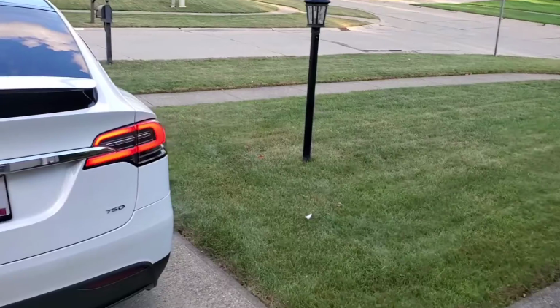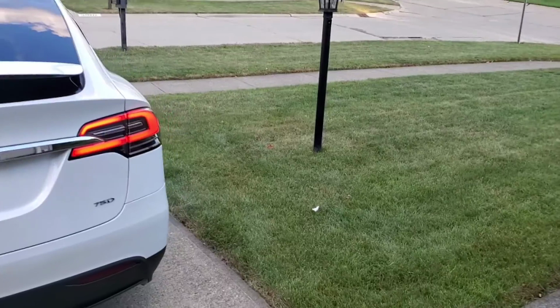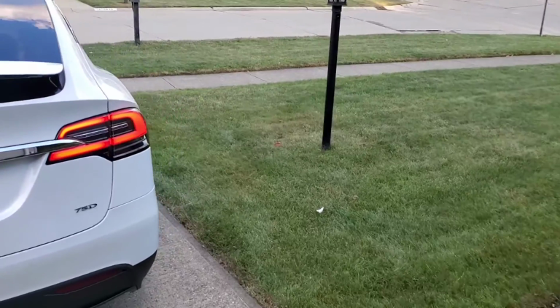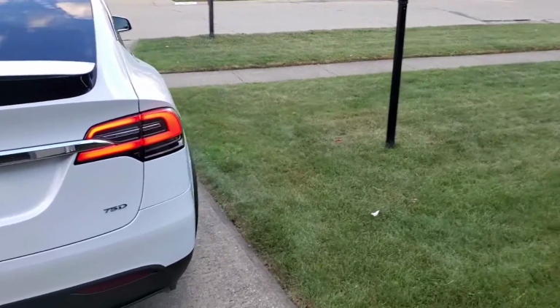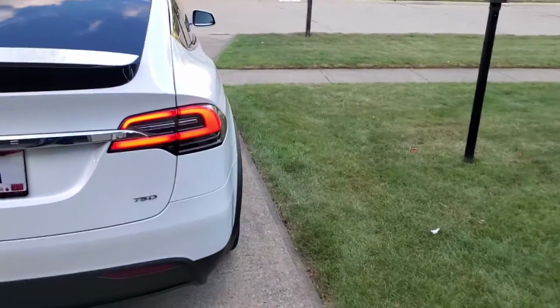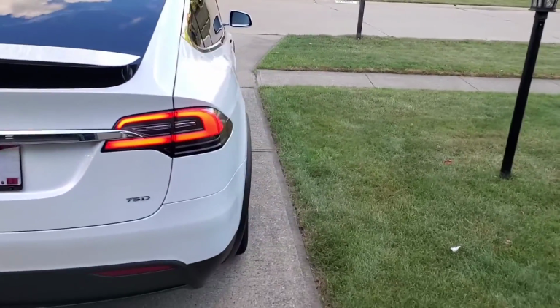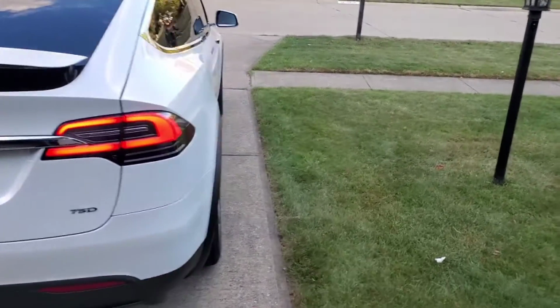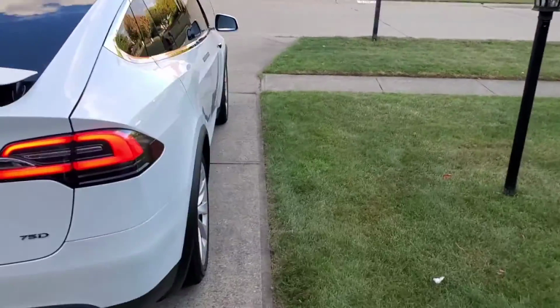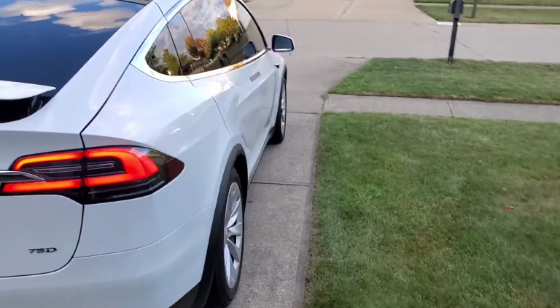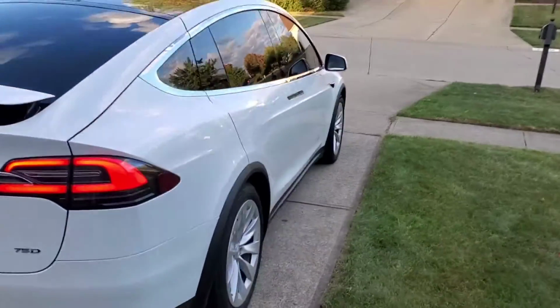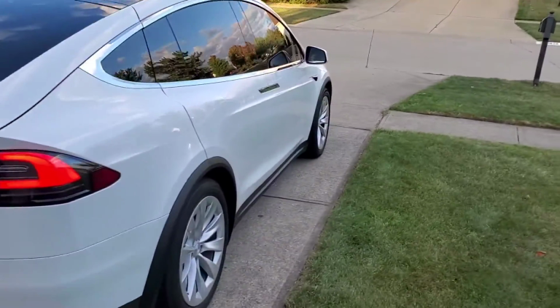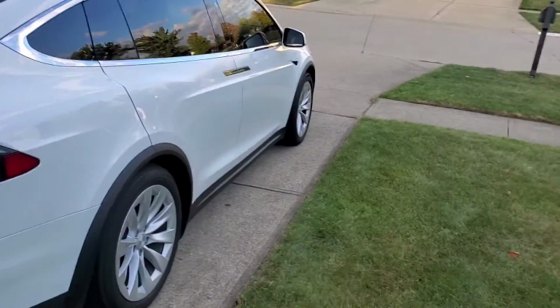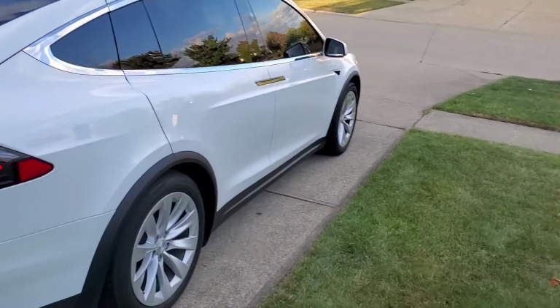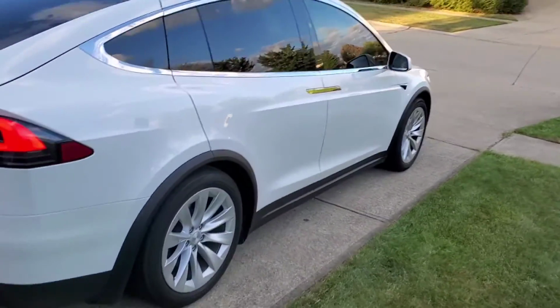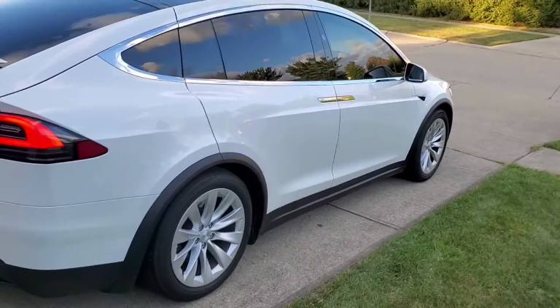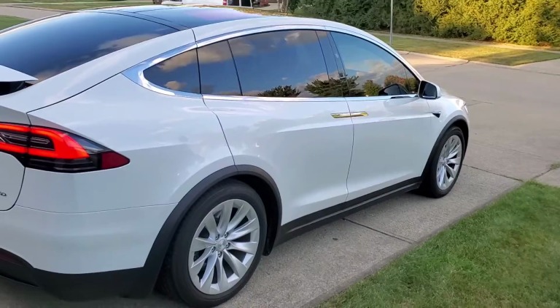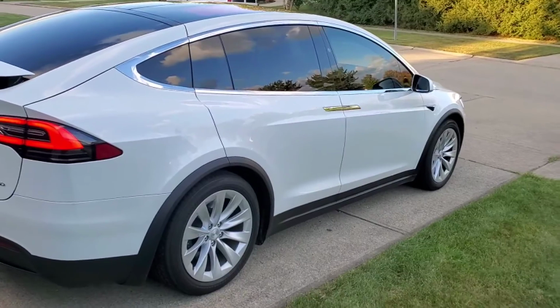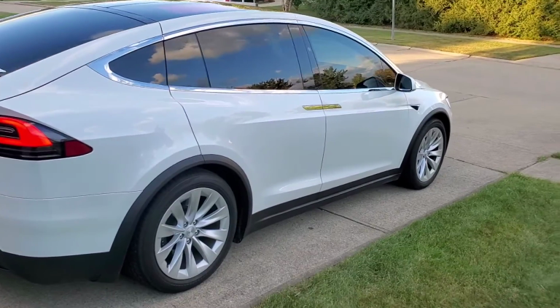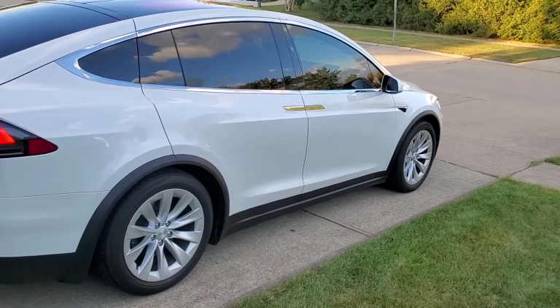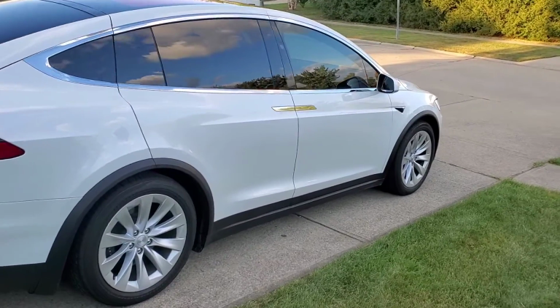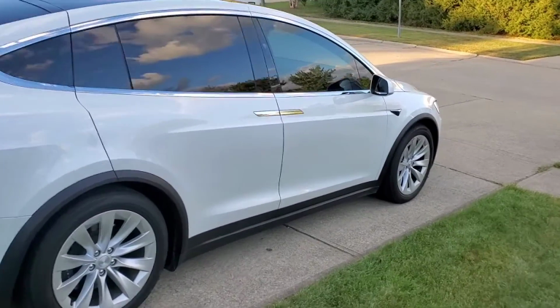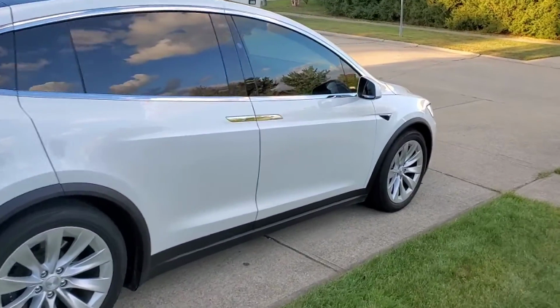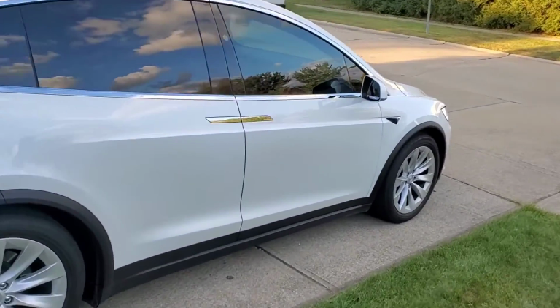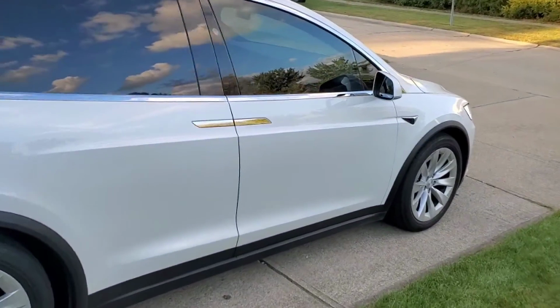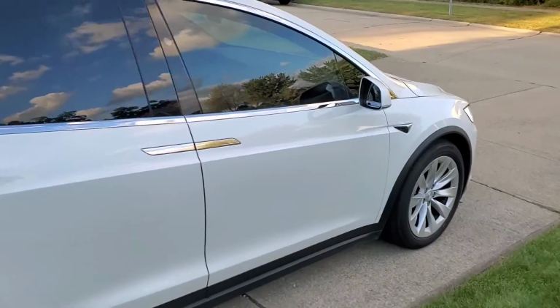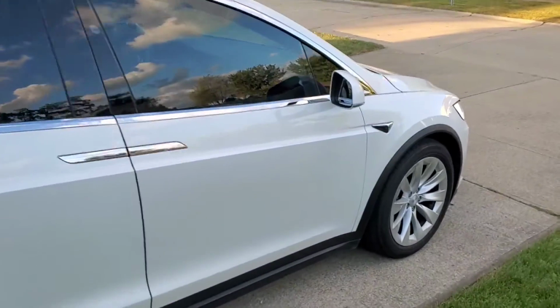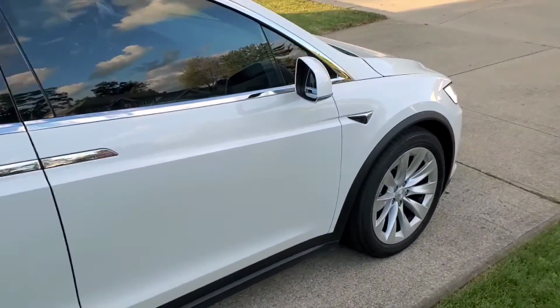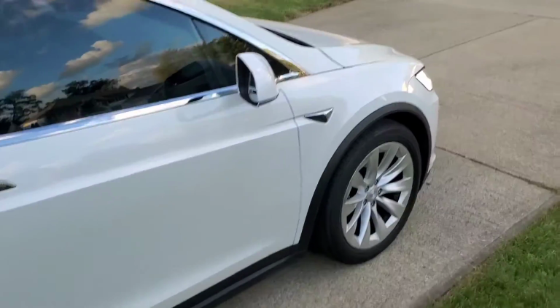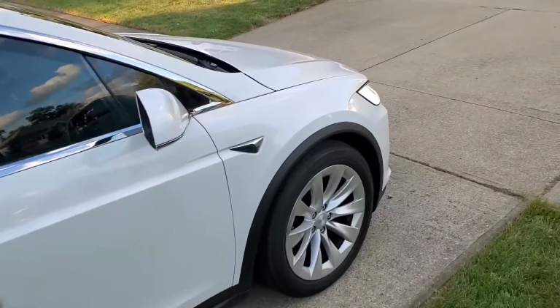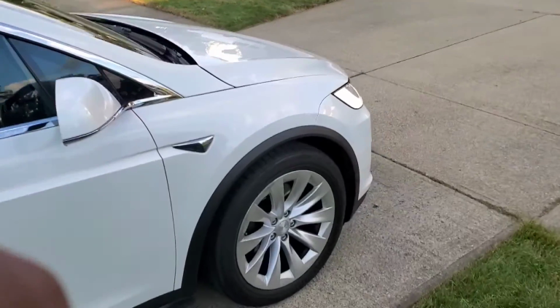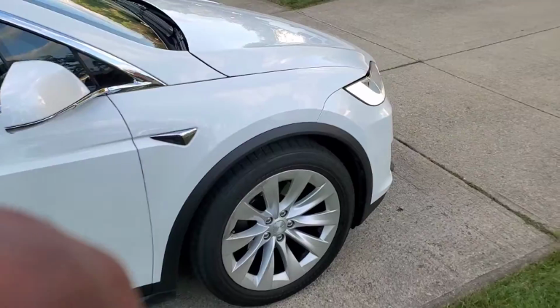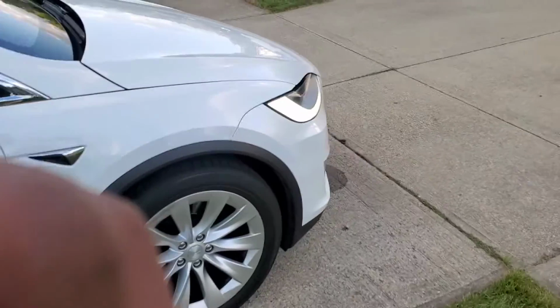So this is the Tesla Model X. All the windows are tinted. It's a really nice vehicle. You can see that the door handles are flush. You've probably seen these online.